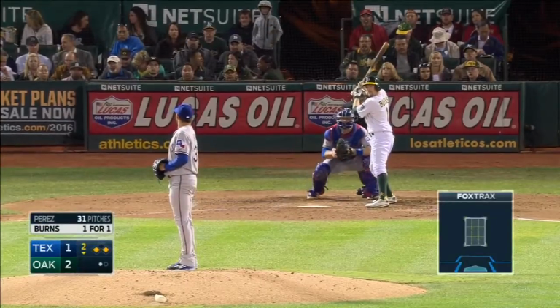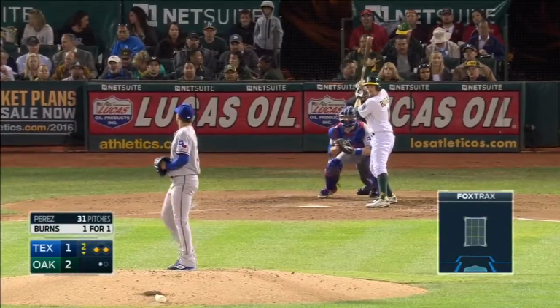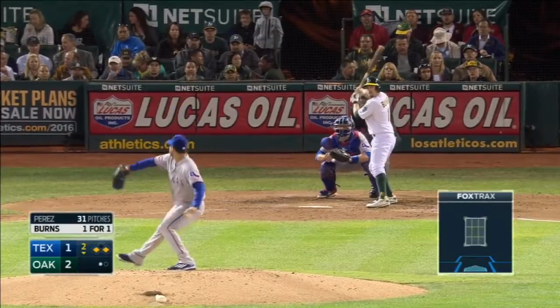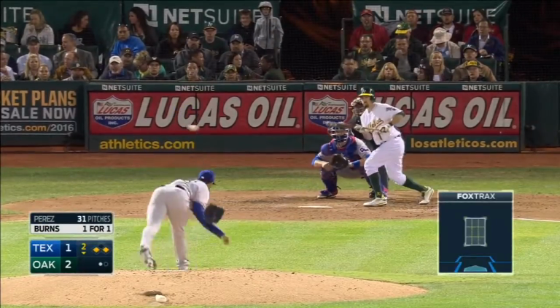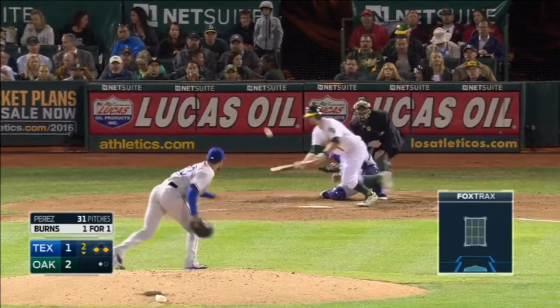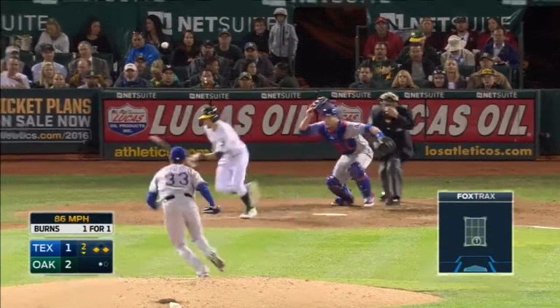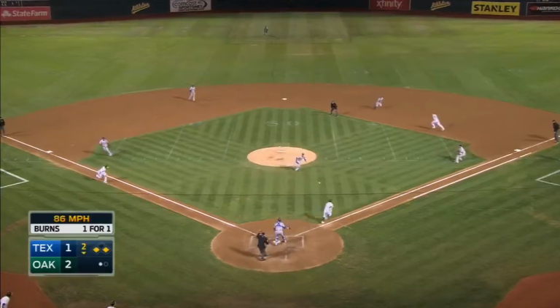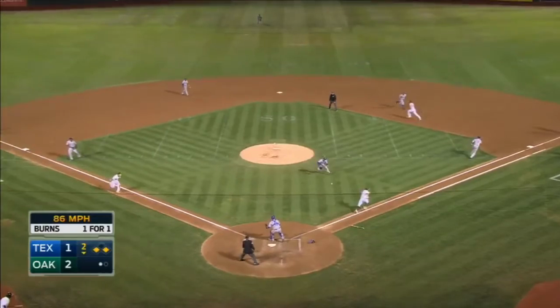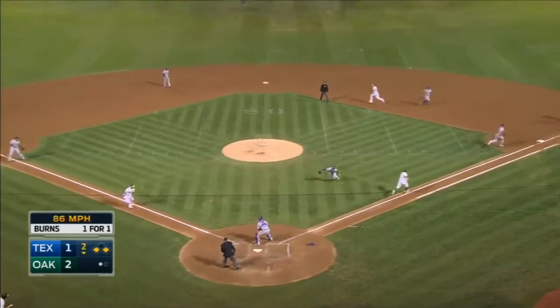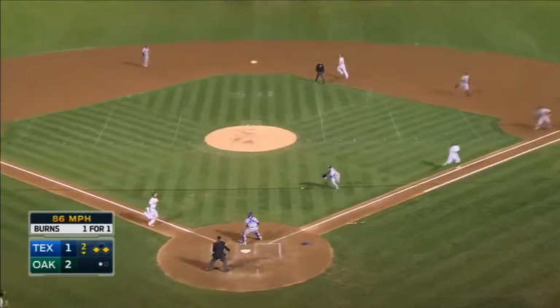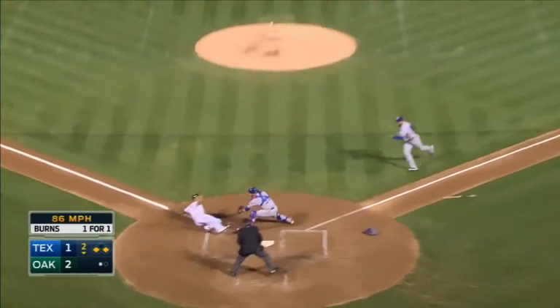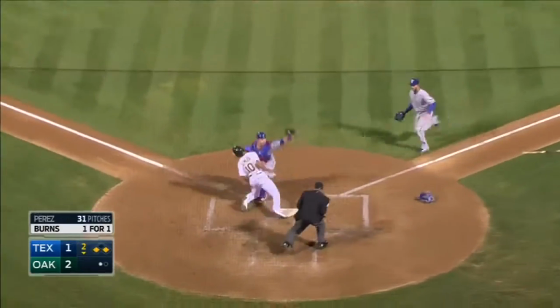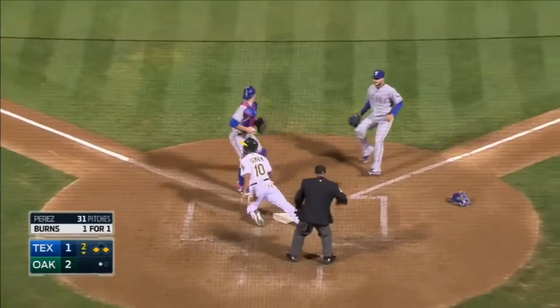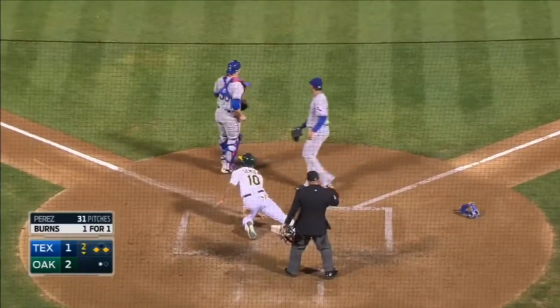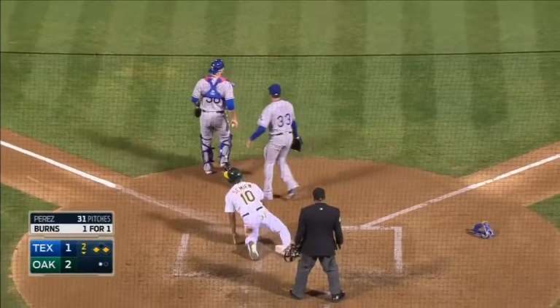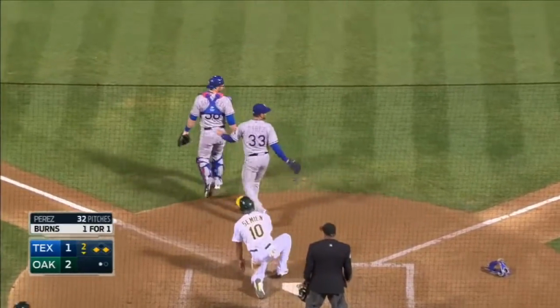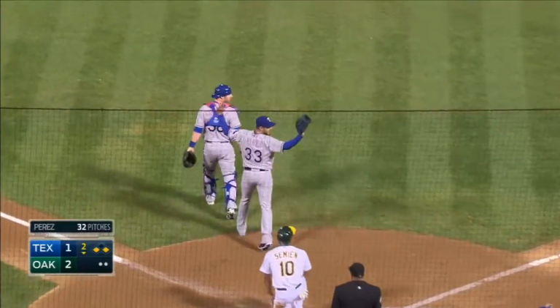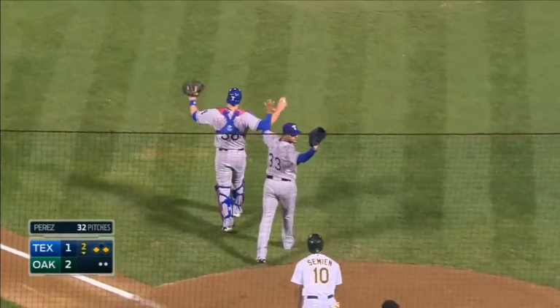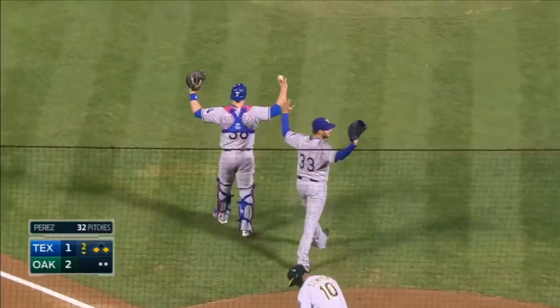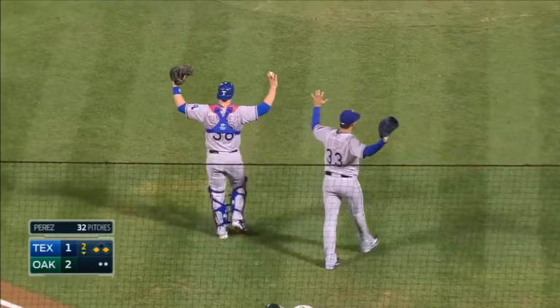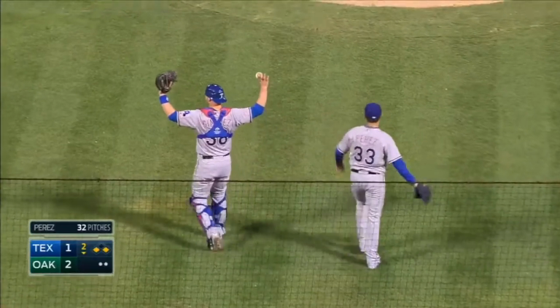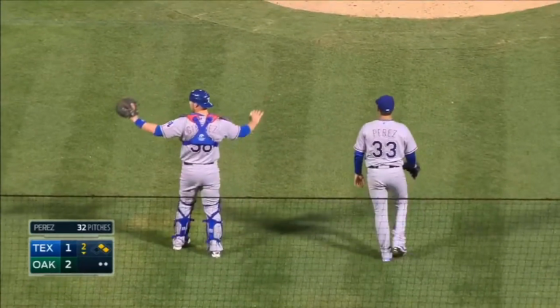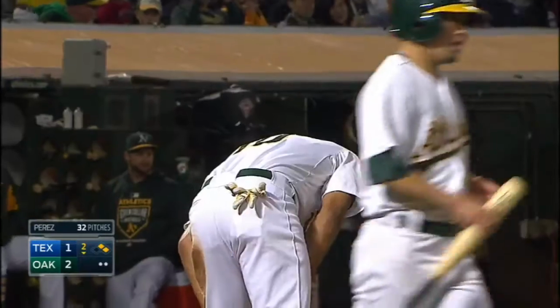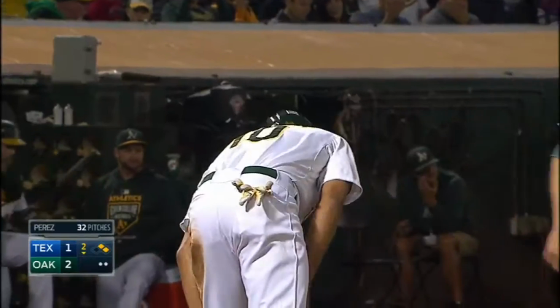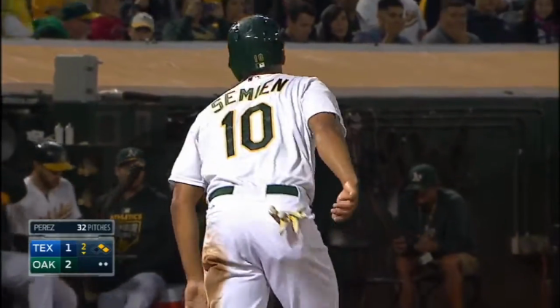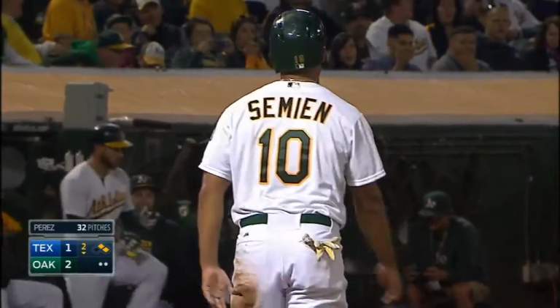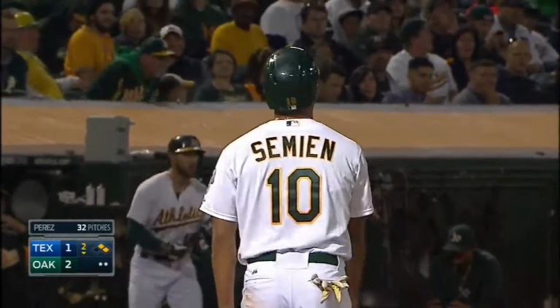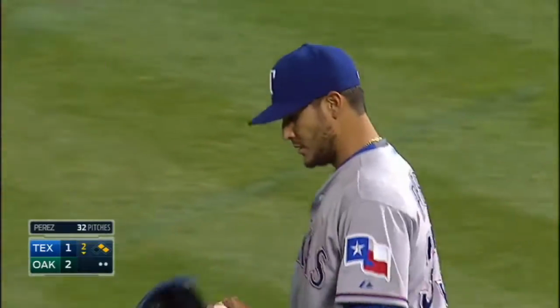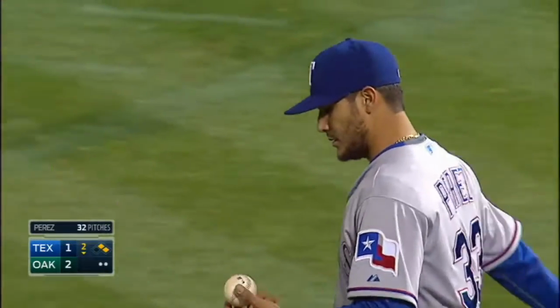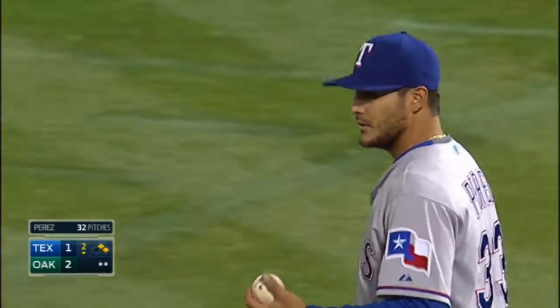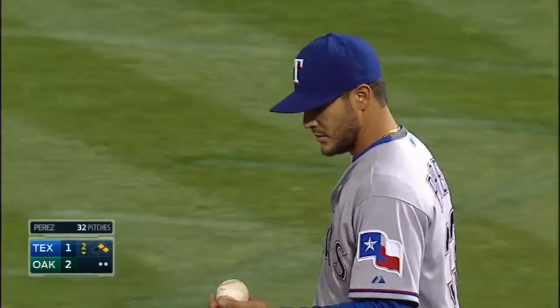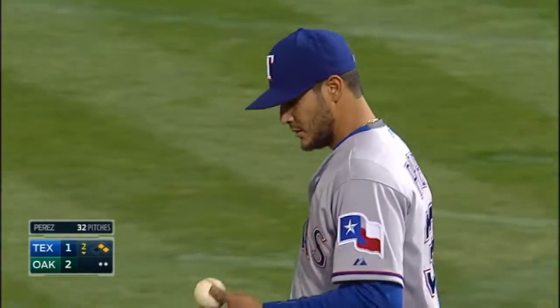He doesn't strike out — he pushes a bunt. Martin Perez makes the throw, bare-hands it, and flips over to Chris Jimenez for the tag on Simeon. Nice play by Martin Perez.